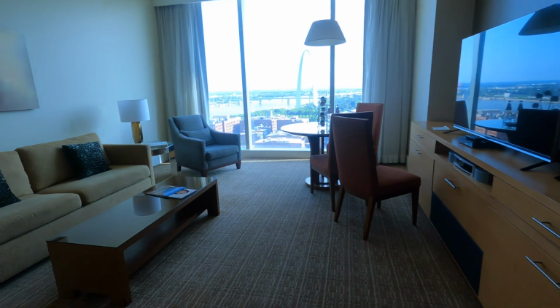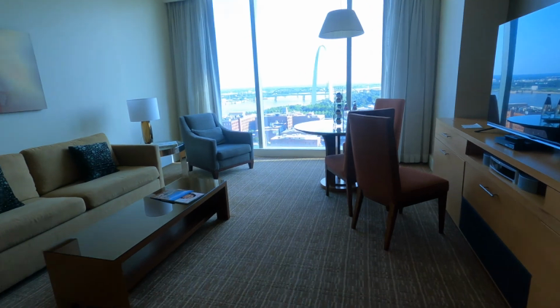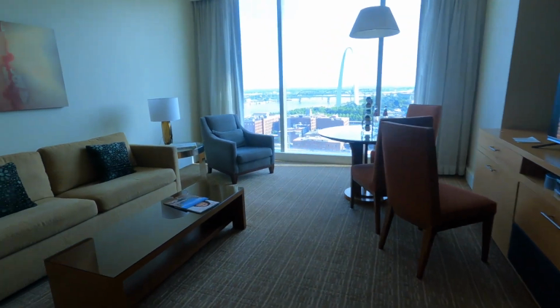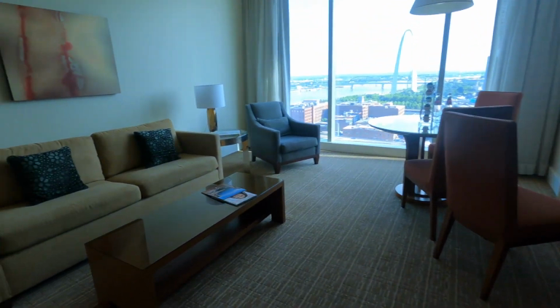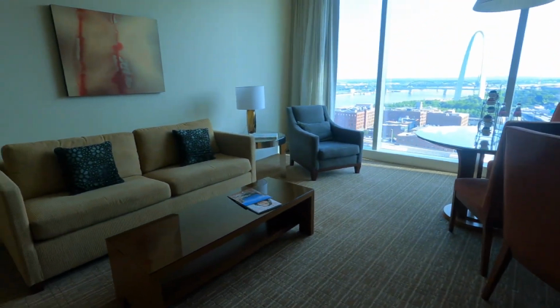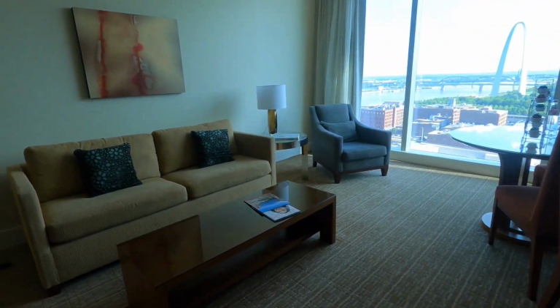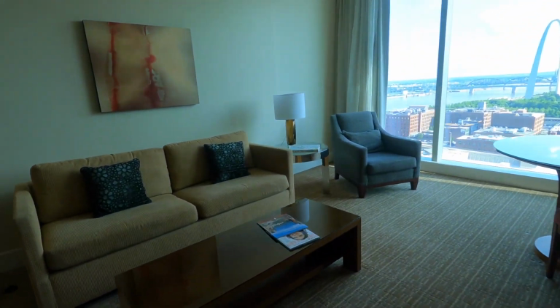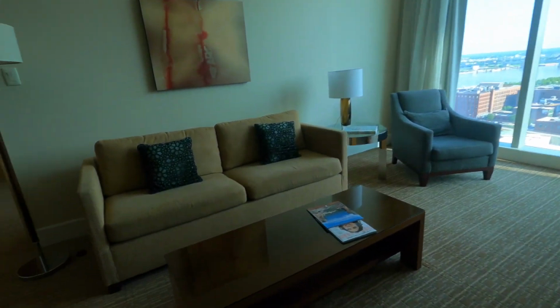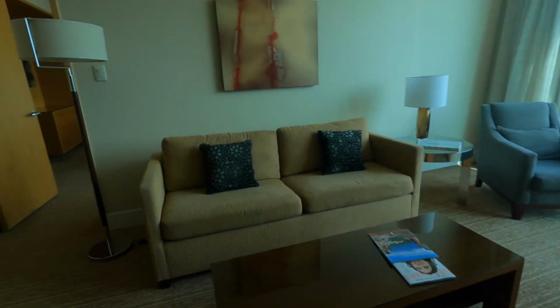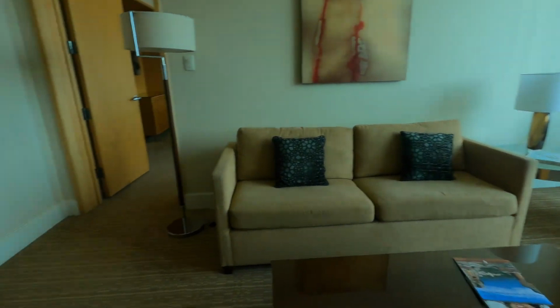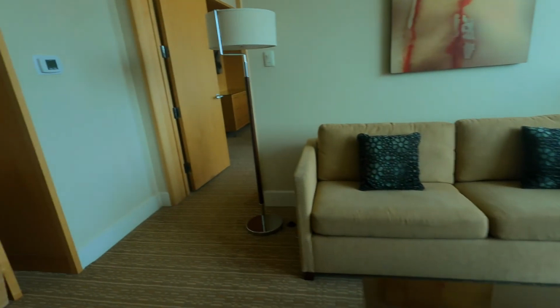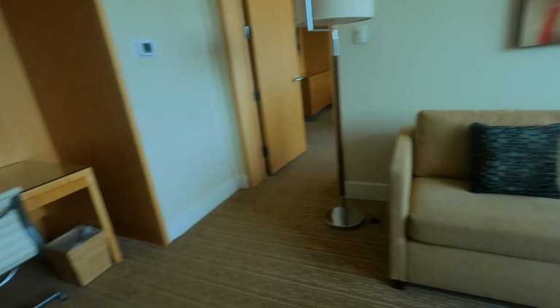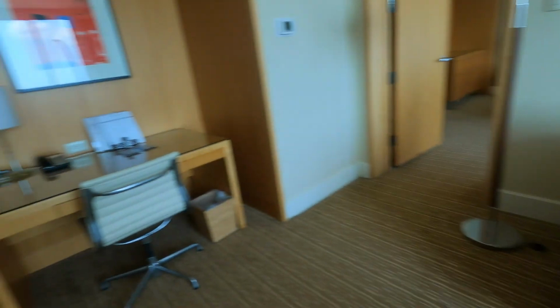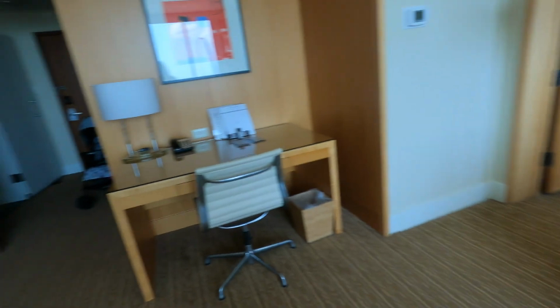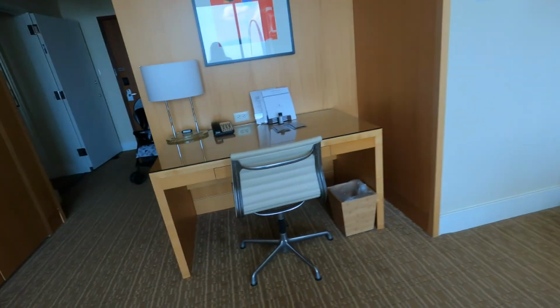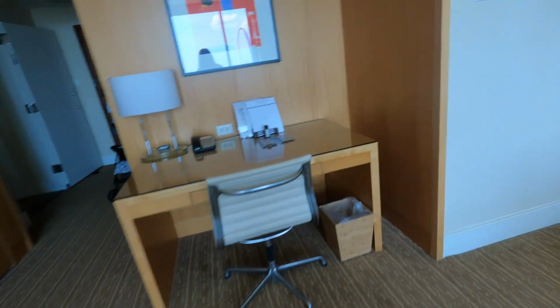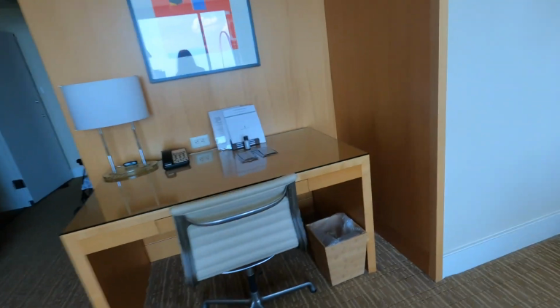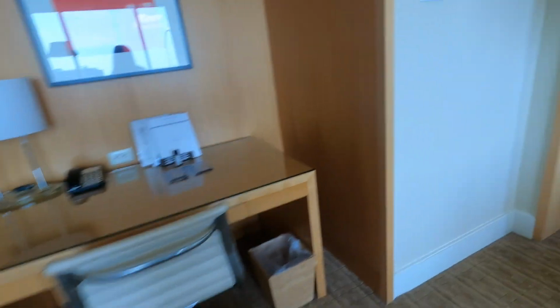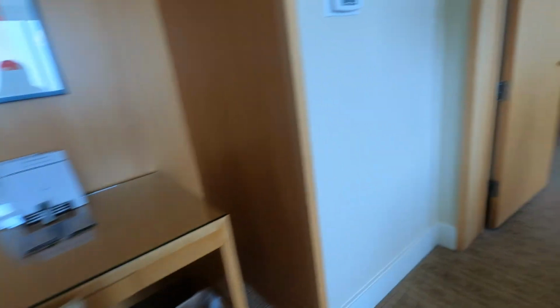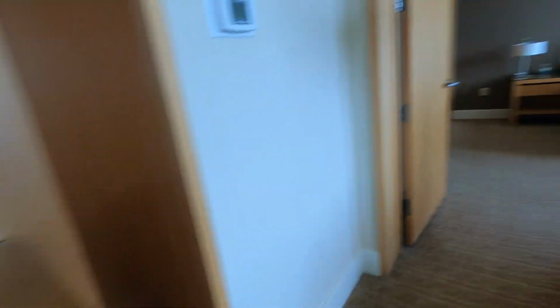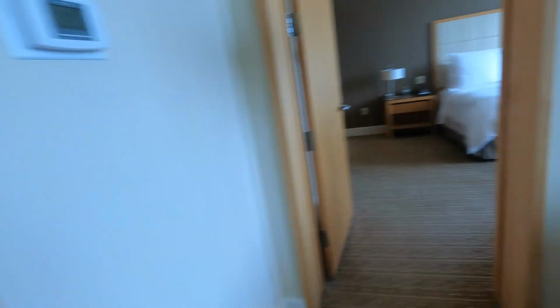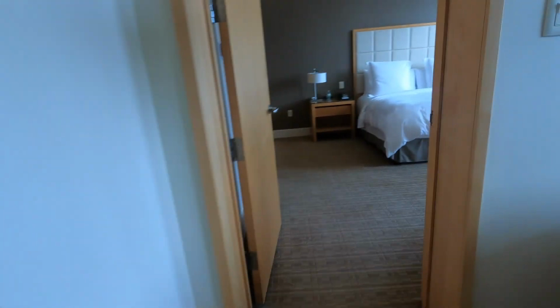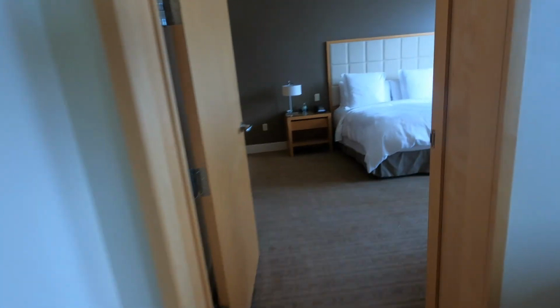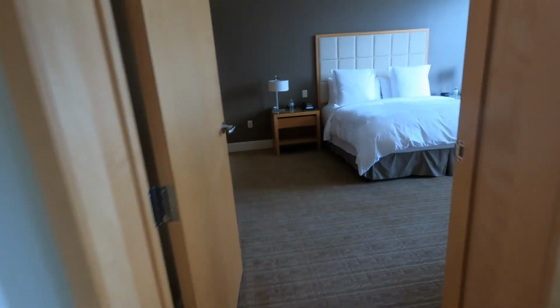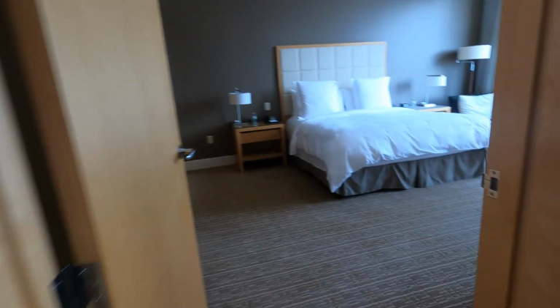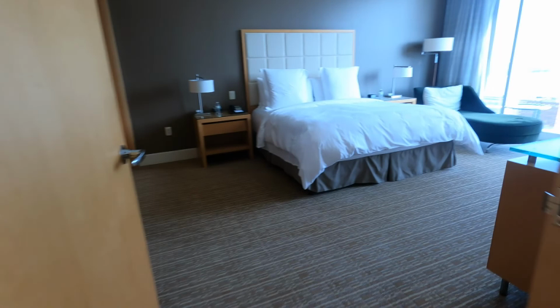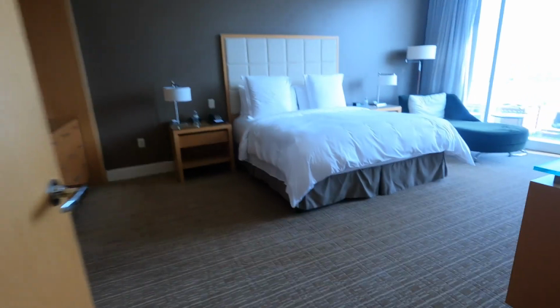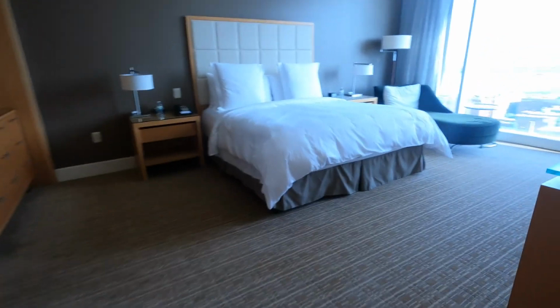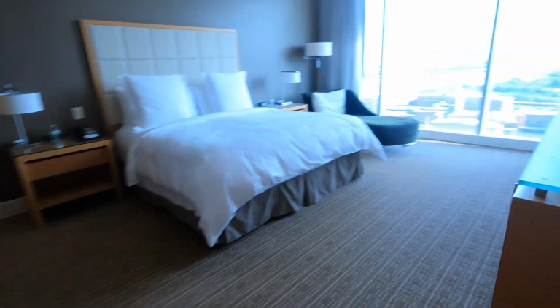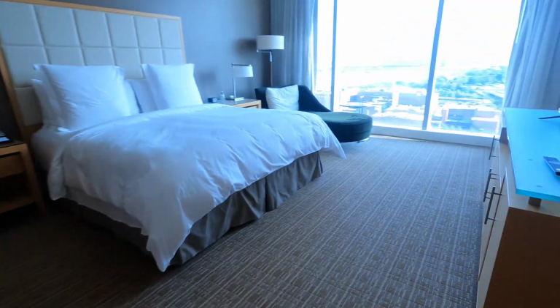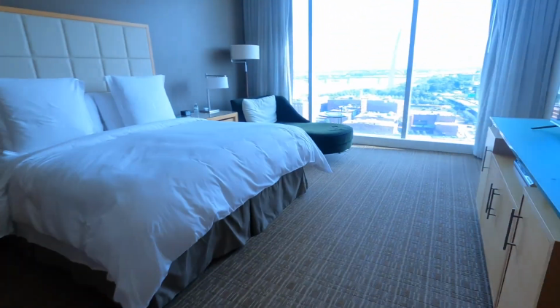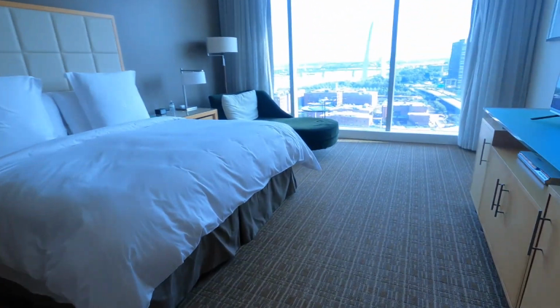This is the living room of the suite we stayed in and you can see it's super spacious with lots of room for spreading out and sitting, which is great when you have four kids. That writing desk was nice to have and that's where I spent tons of time uploading pictures and videos at the end of each night.